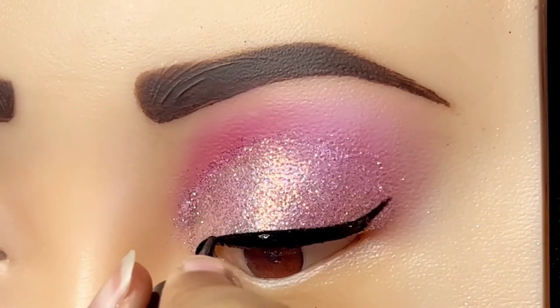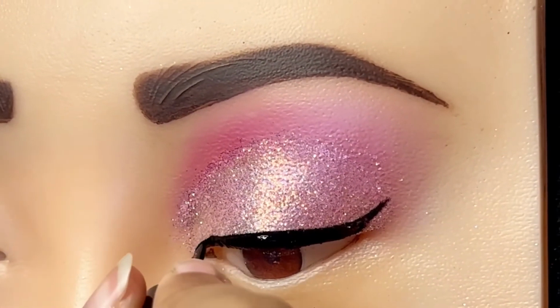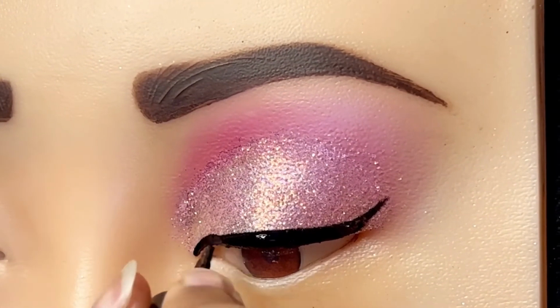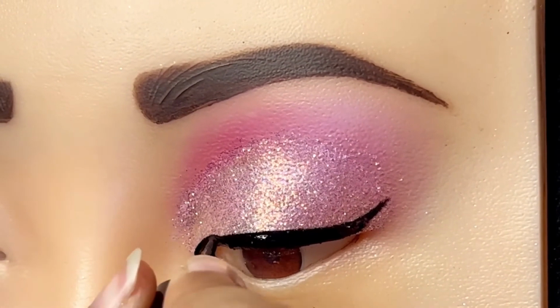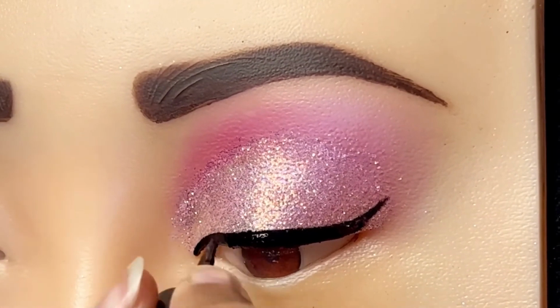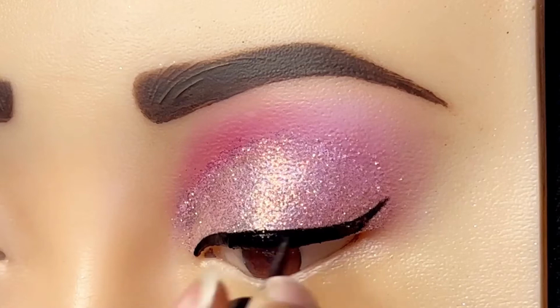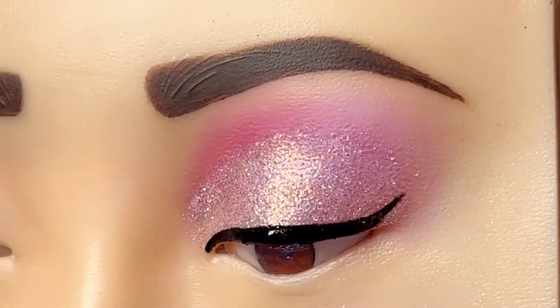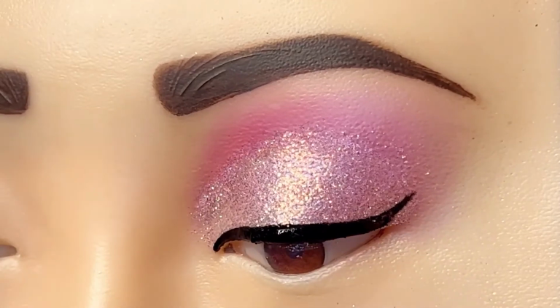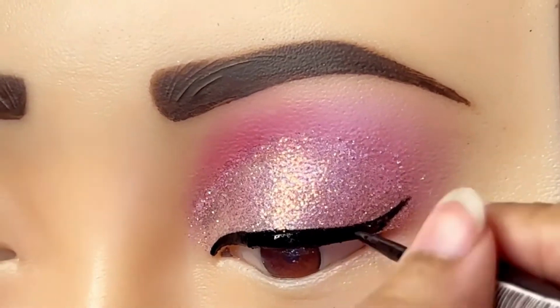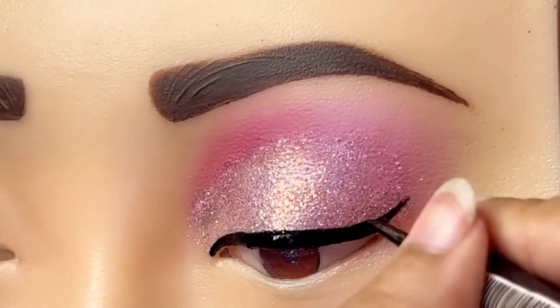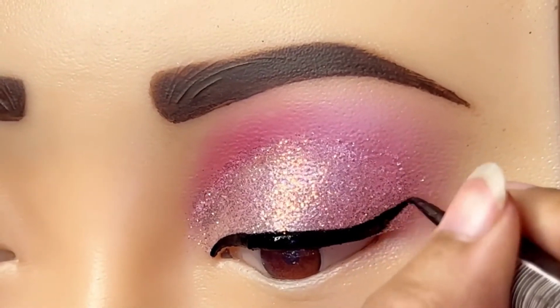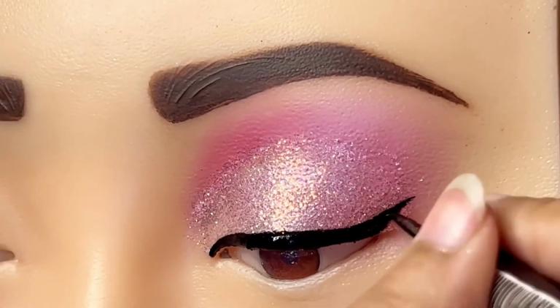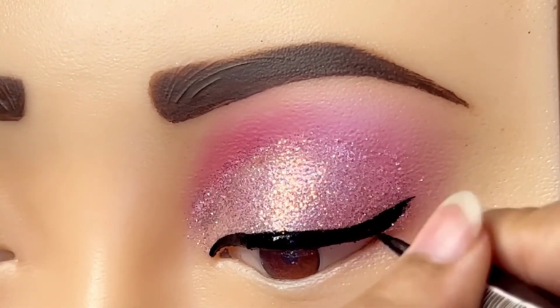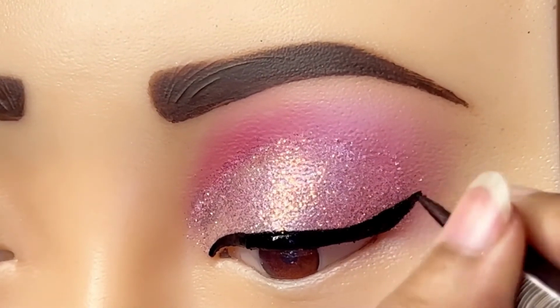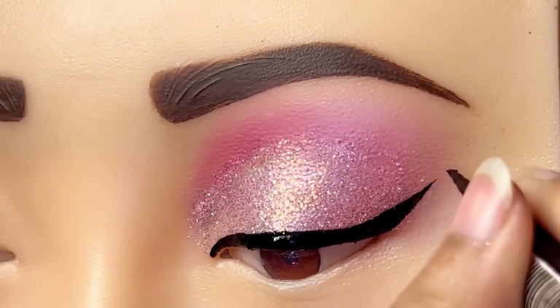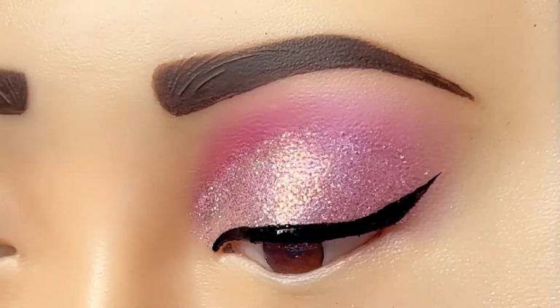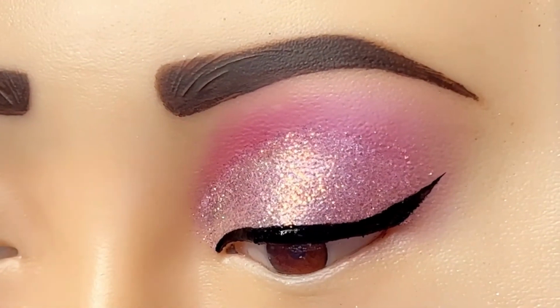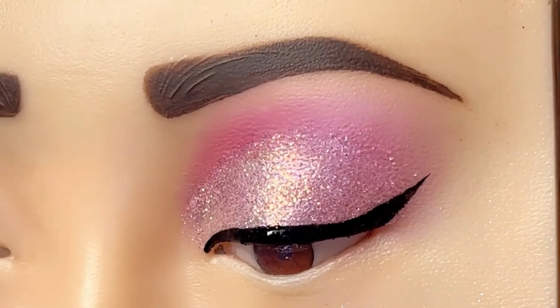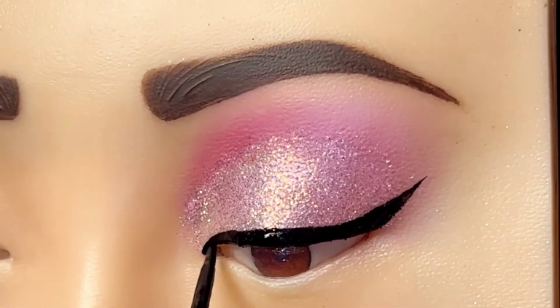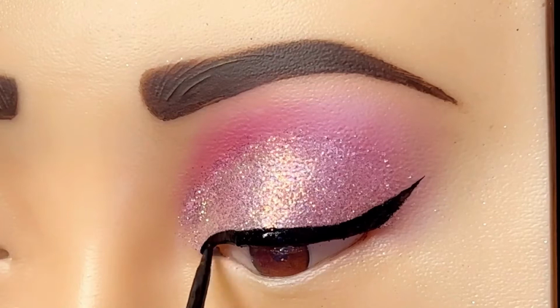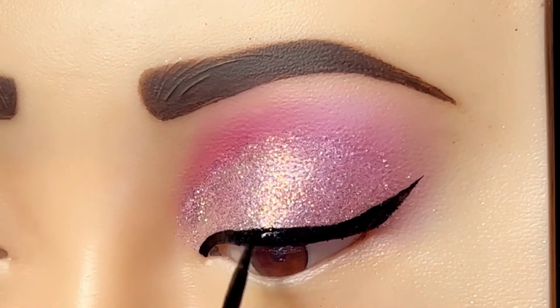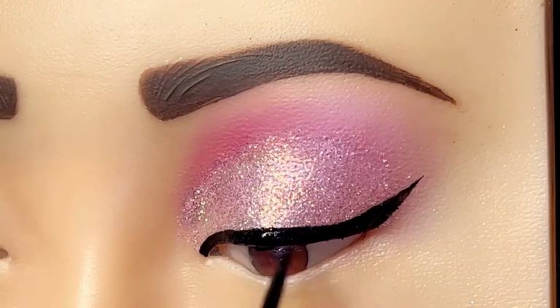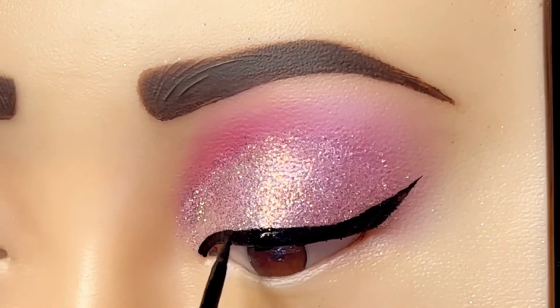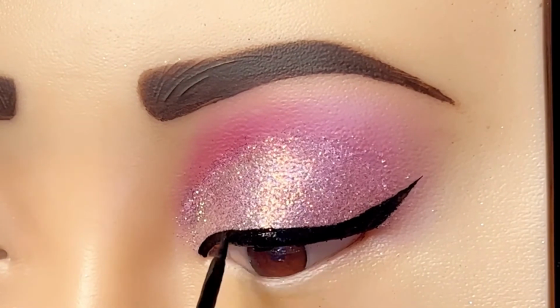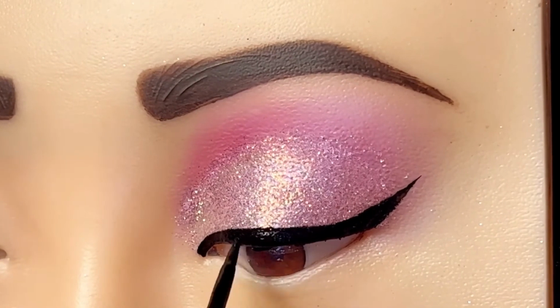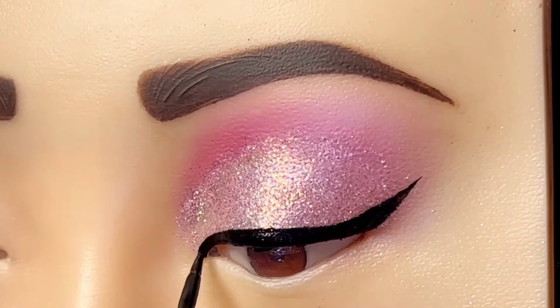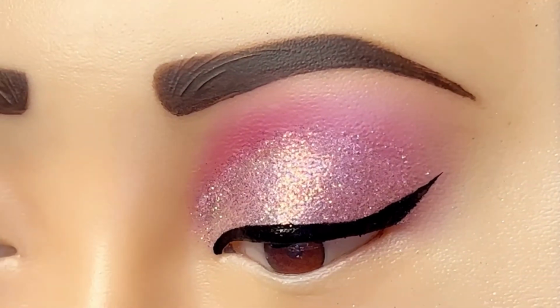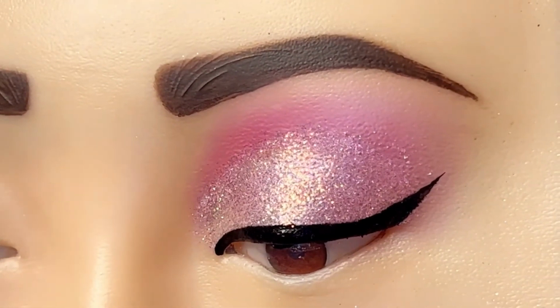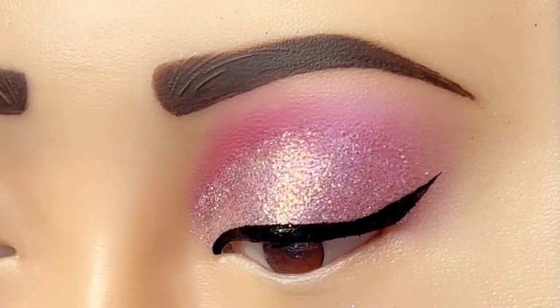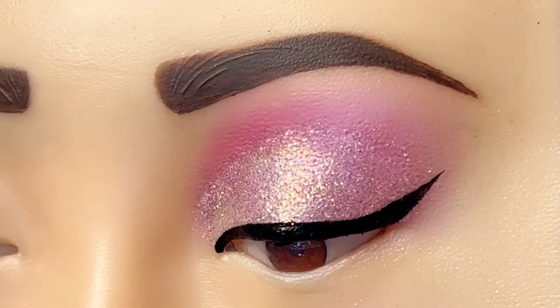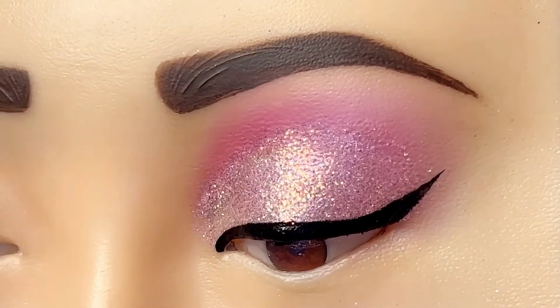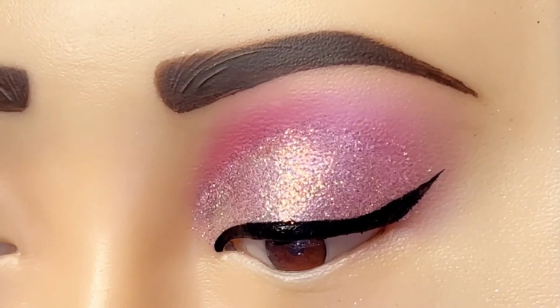This is our makeup — soft and glowy. After this, we apply the eyelashes.